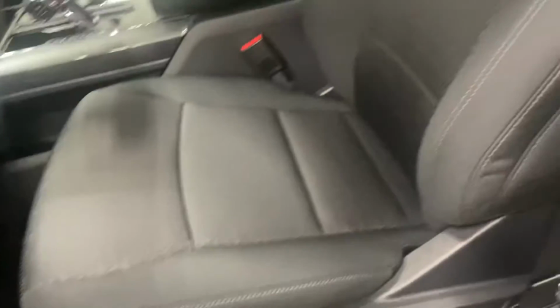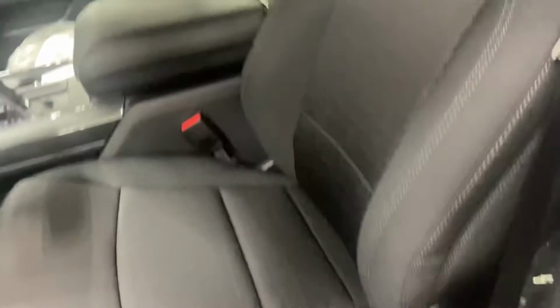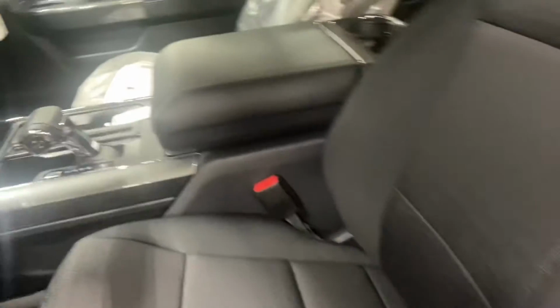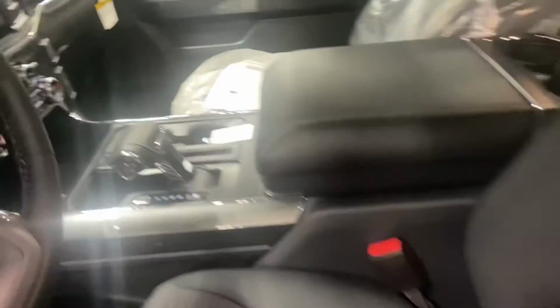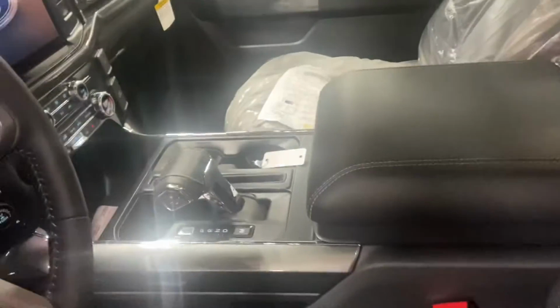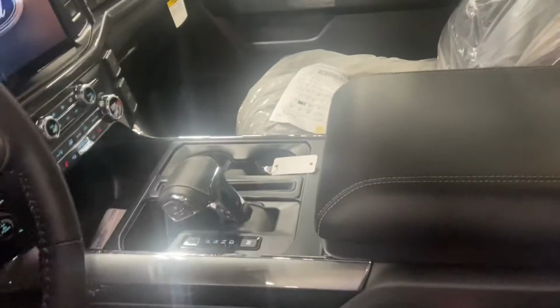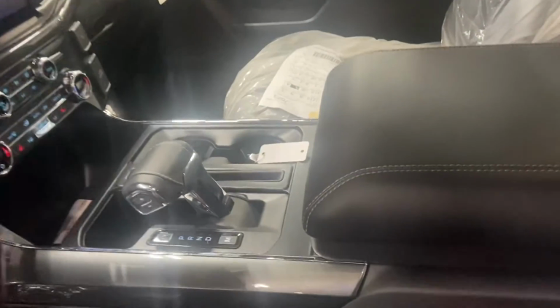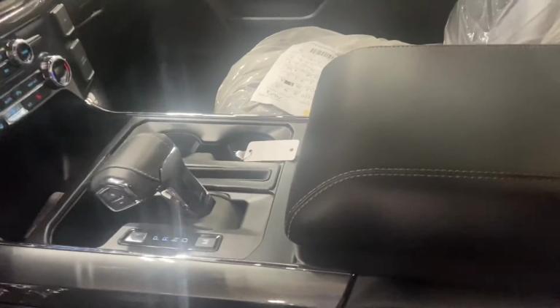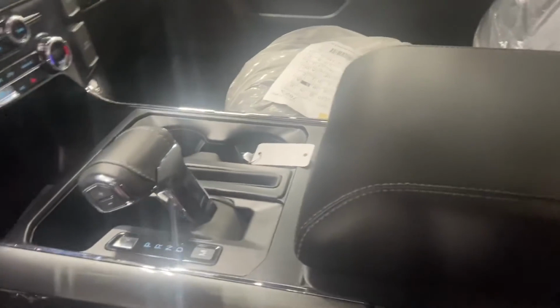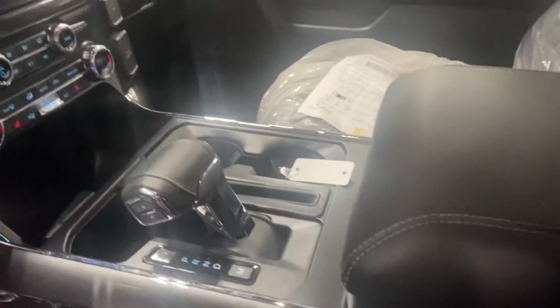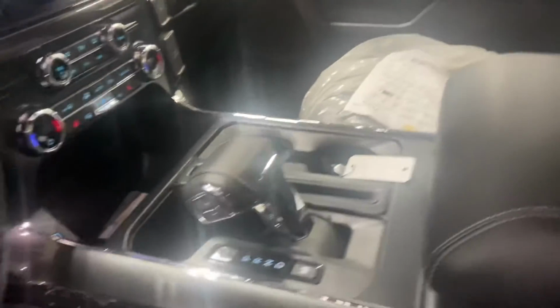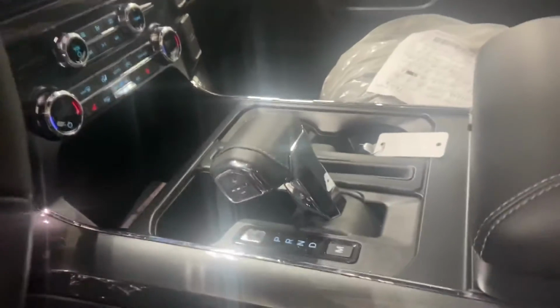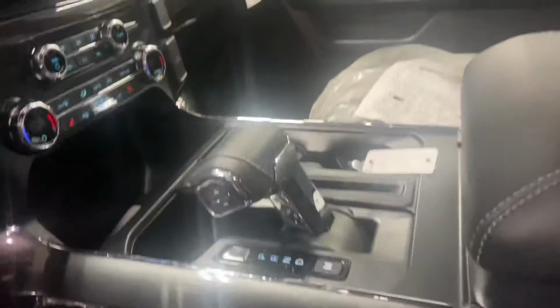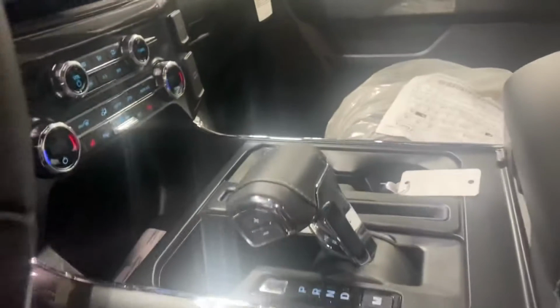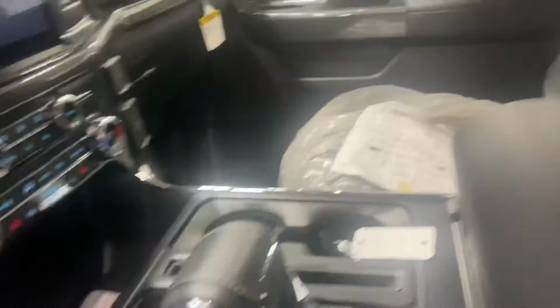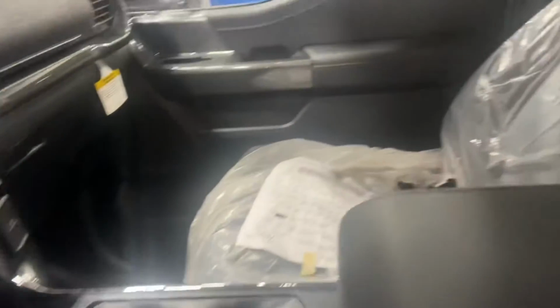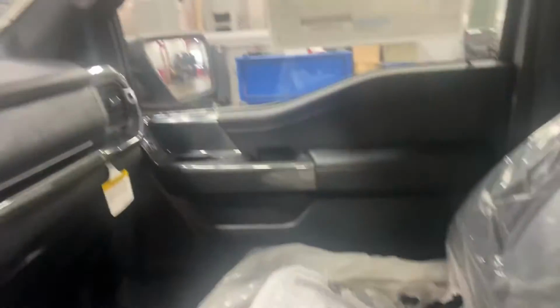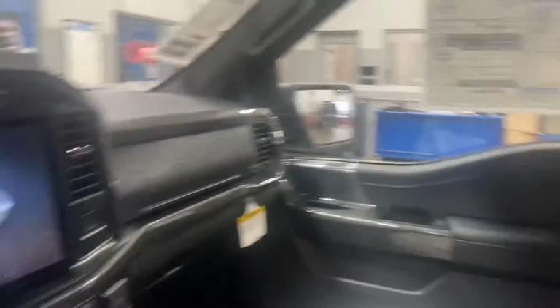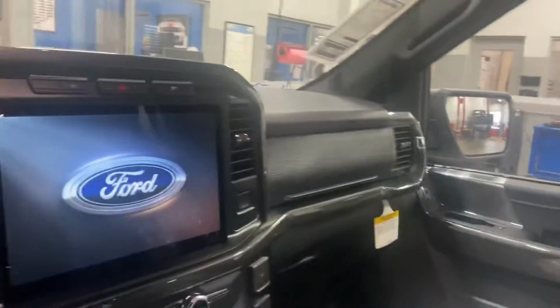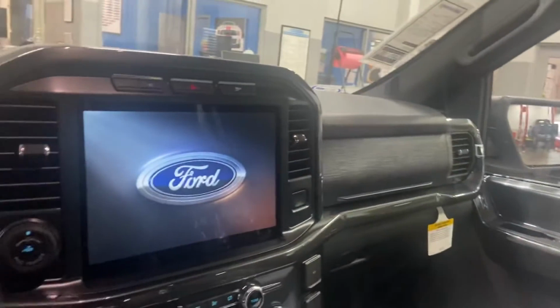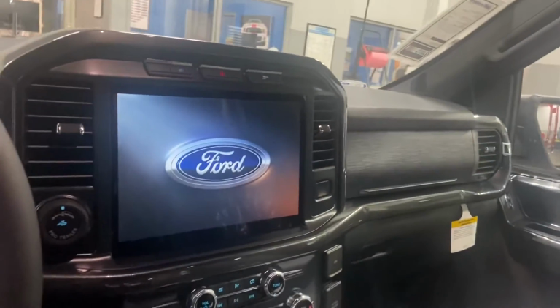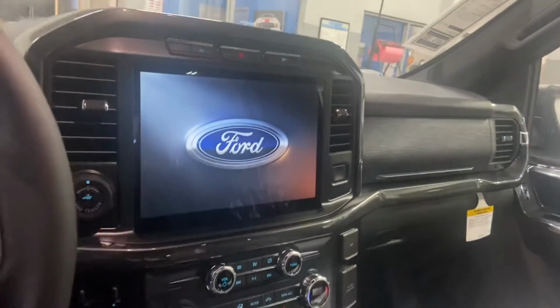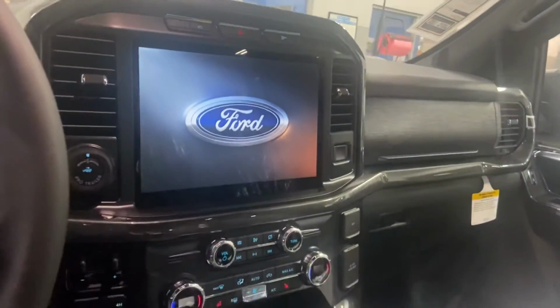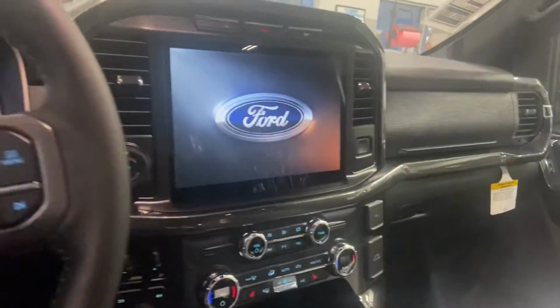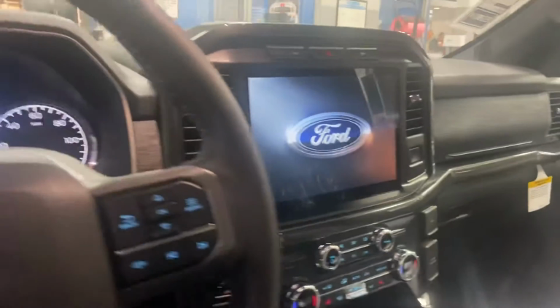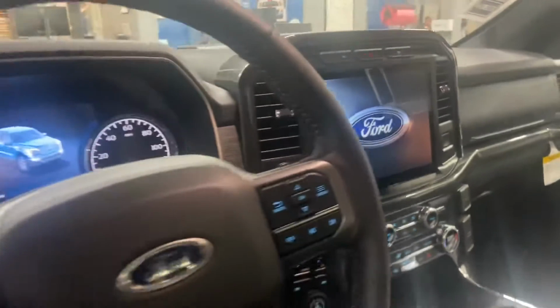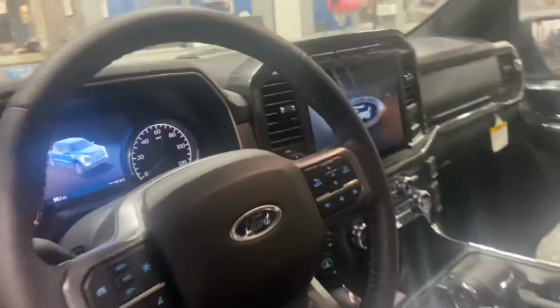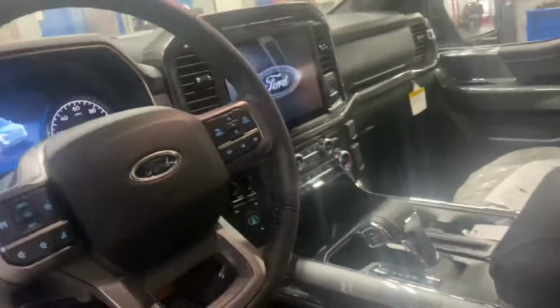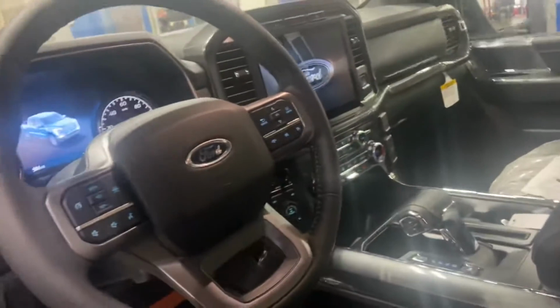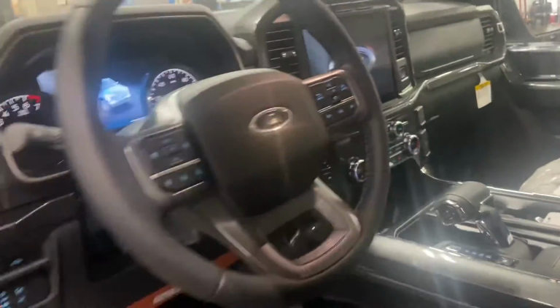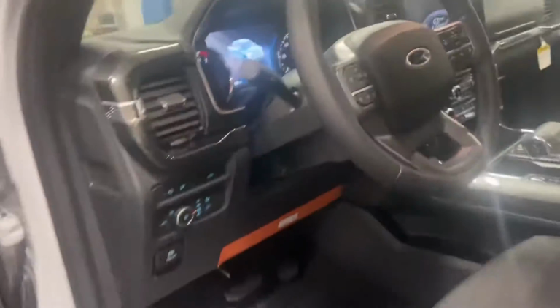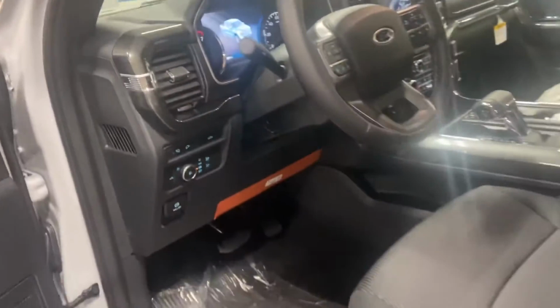Black cloth interior. This is the Sport, so the gear shift is there in the middle. It does go flat. Big 12-inch touchscreen. Heated seat. Push-button start. Trailer backup assist.